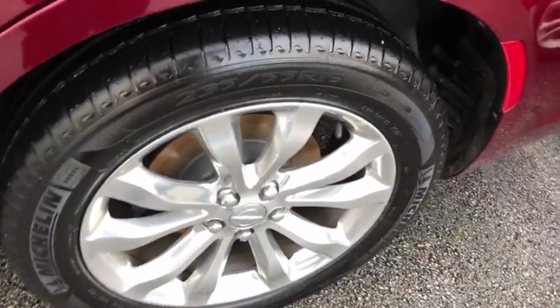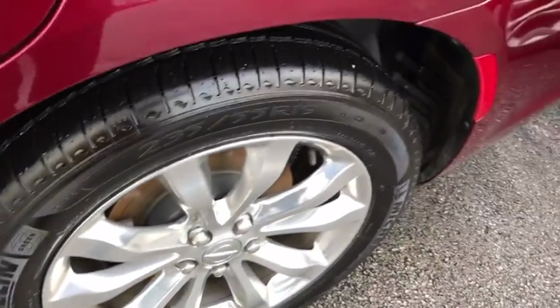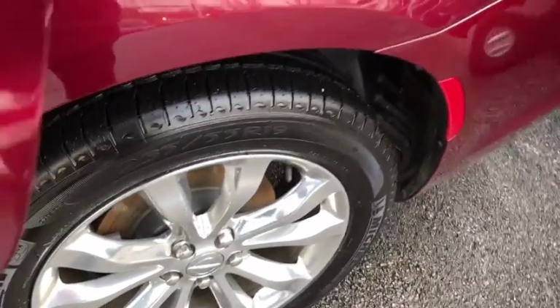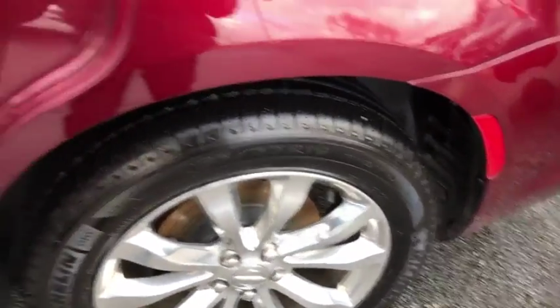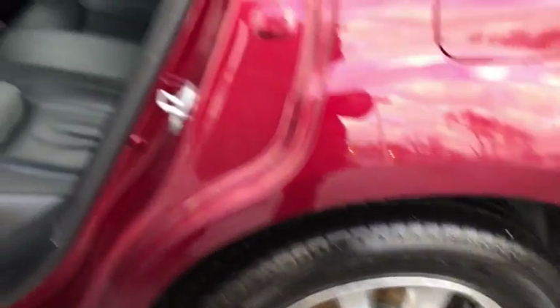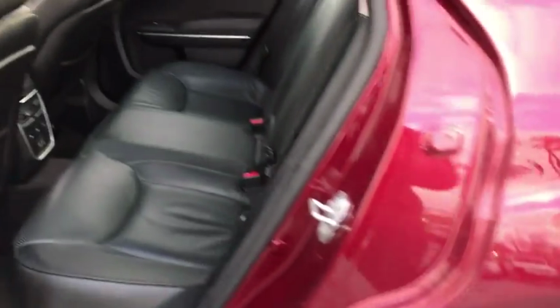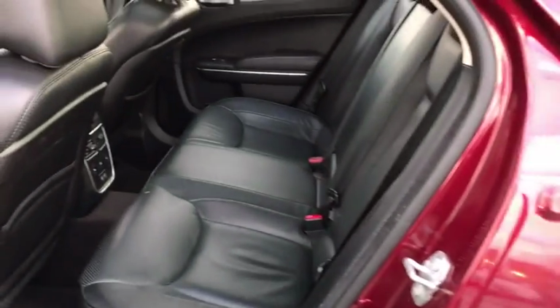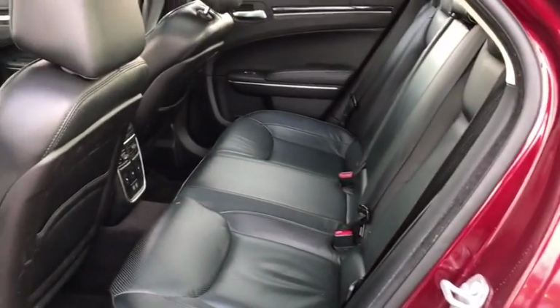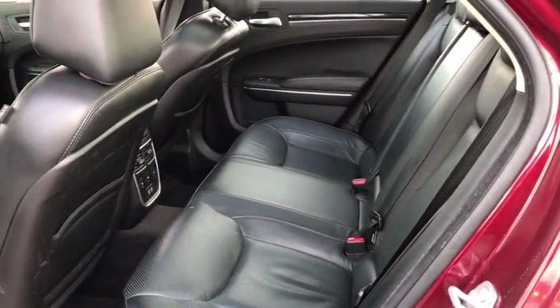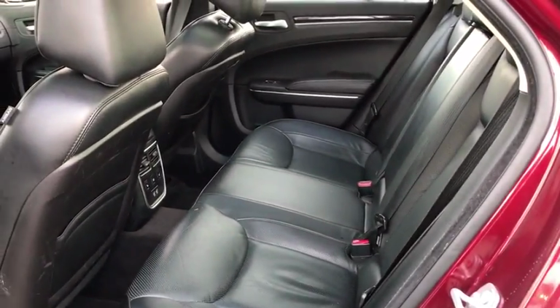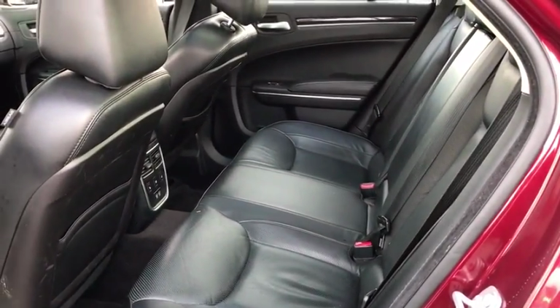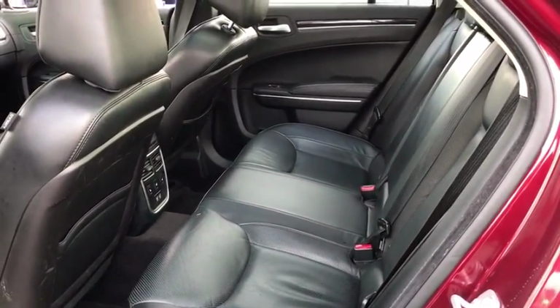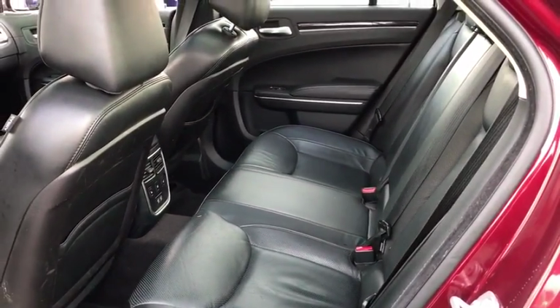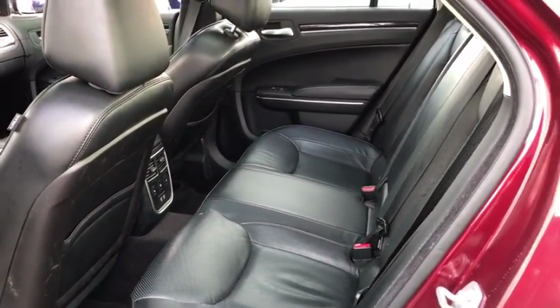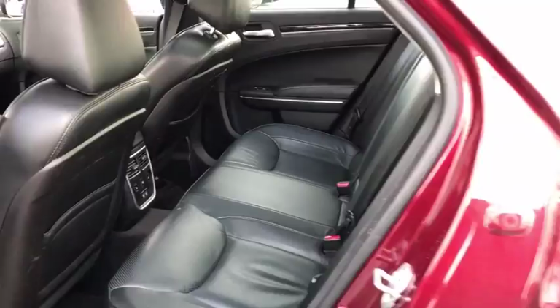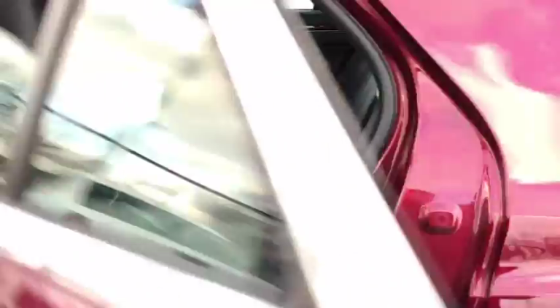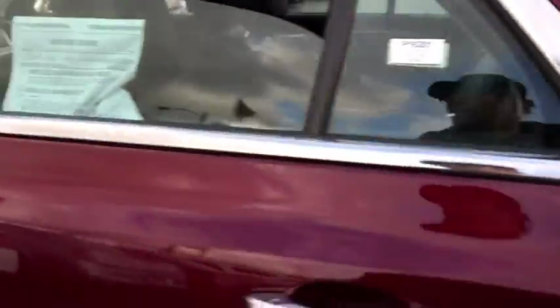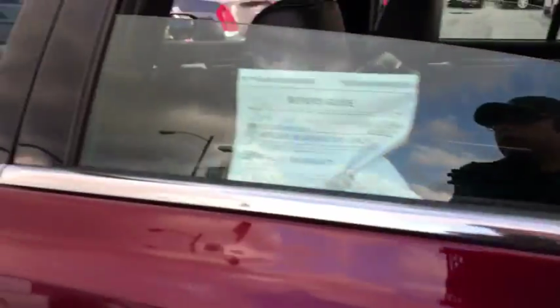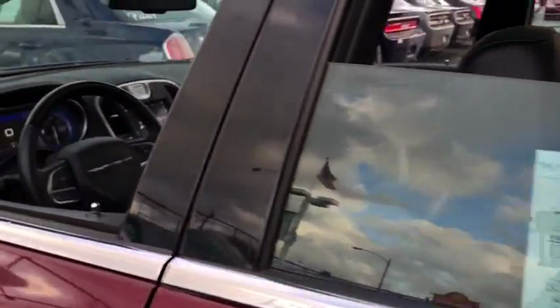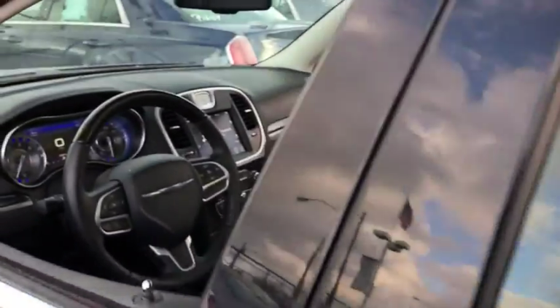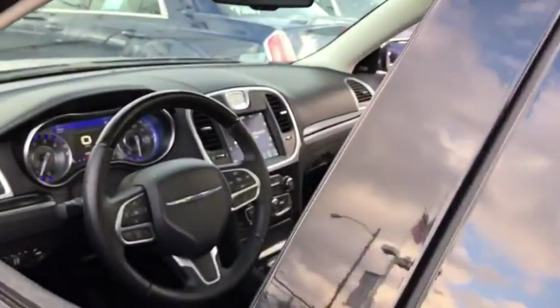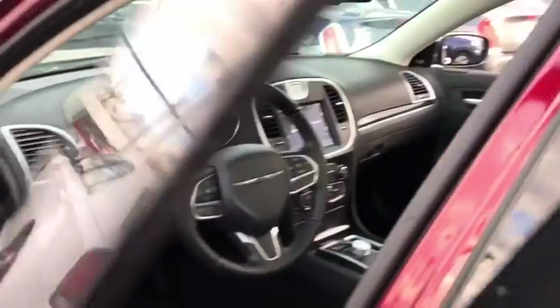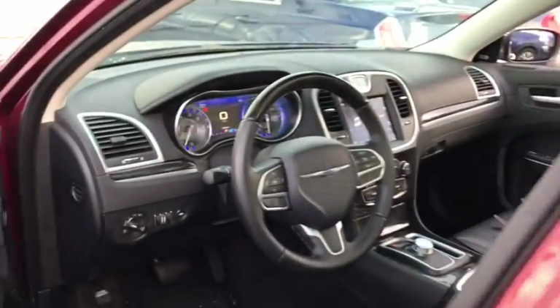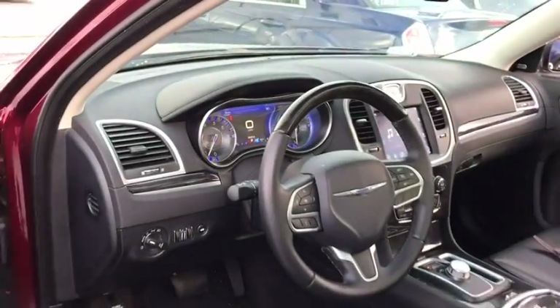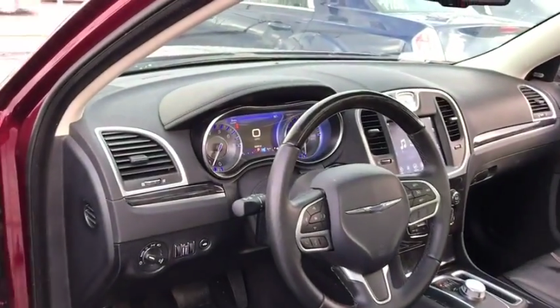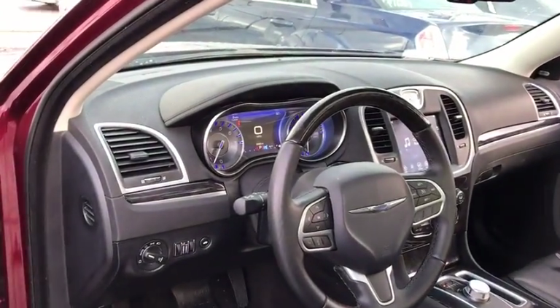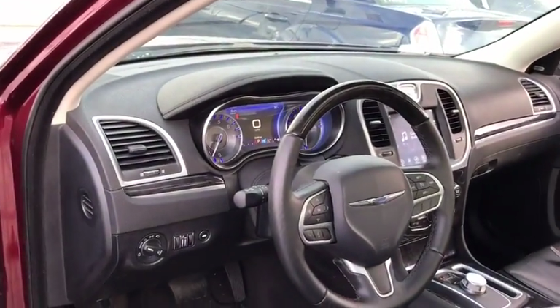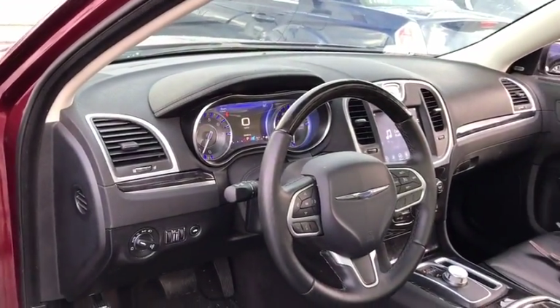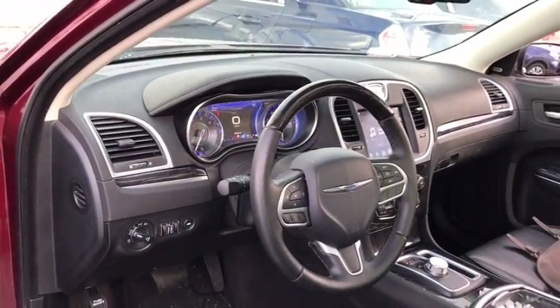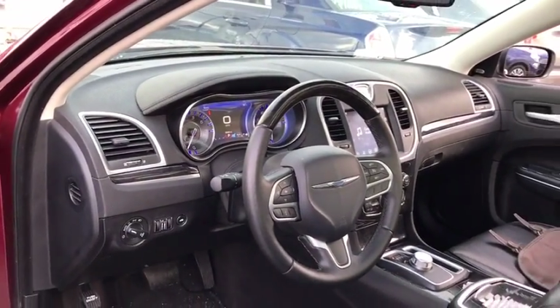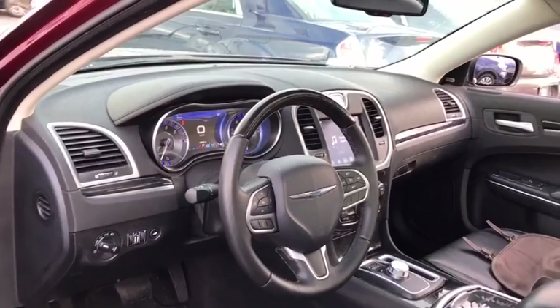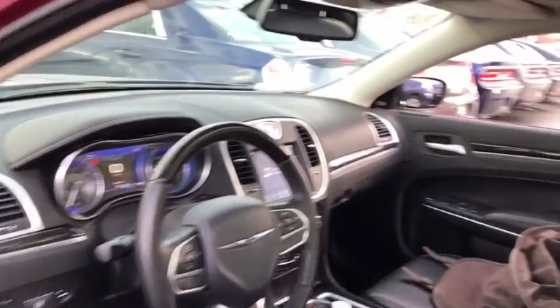This vehicle is Carfax certified one owner and qualifies for the Carfax buyback guarantee. If you like it online, you'll love it in your driveway. Take it for a spin today.